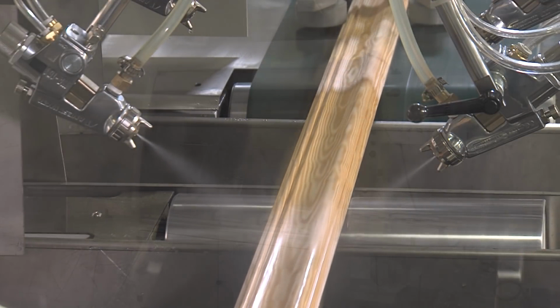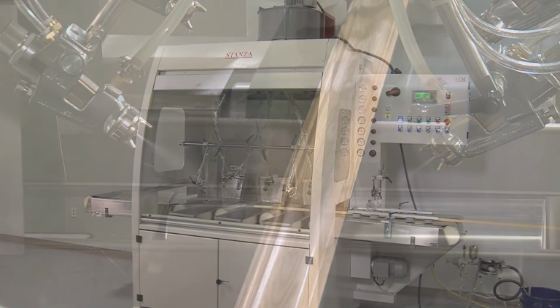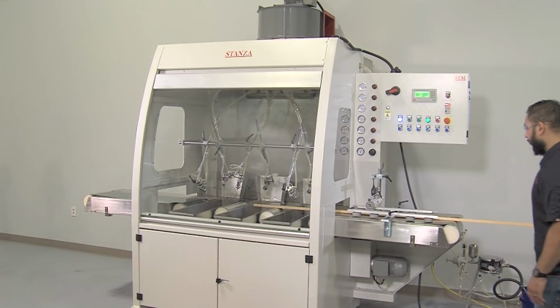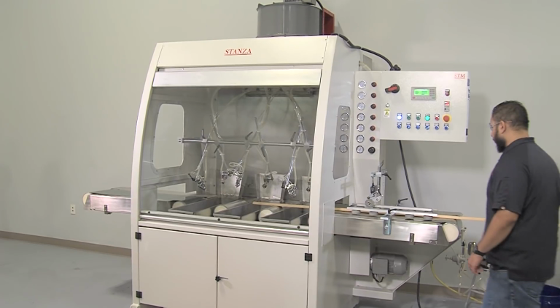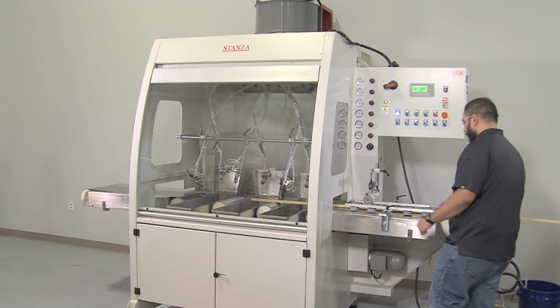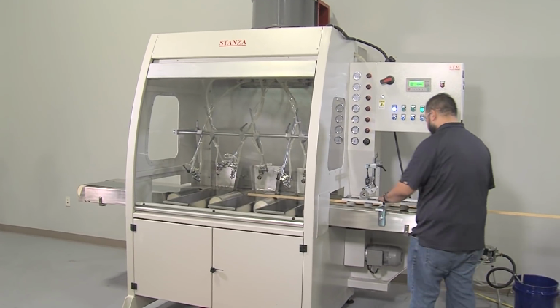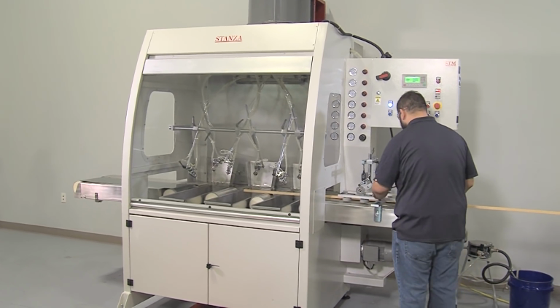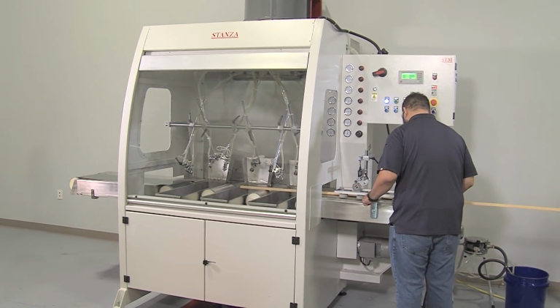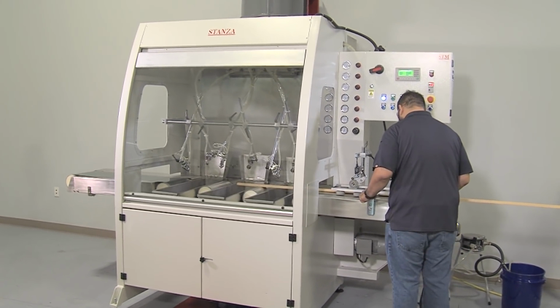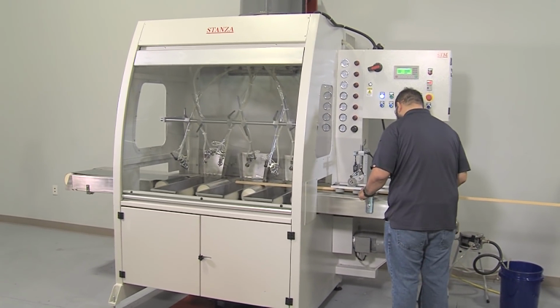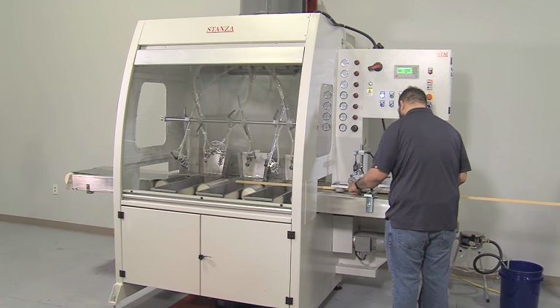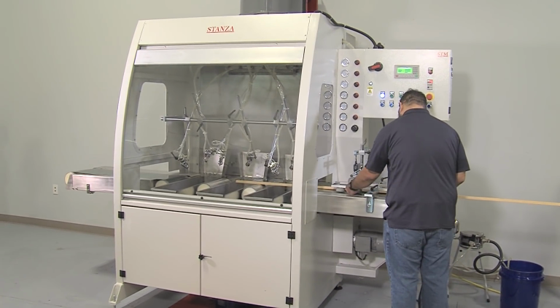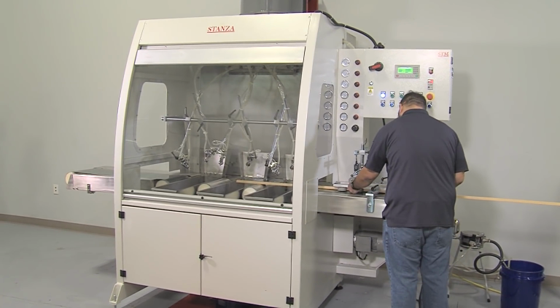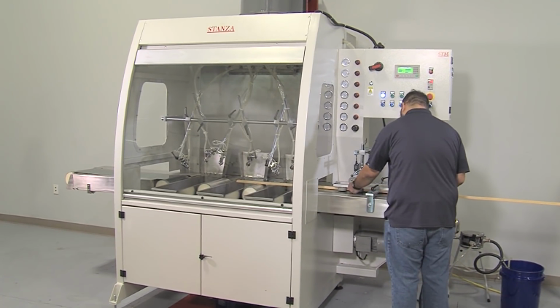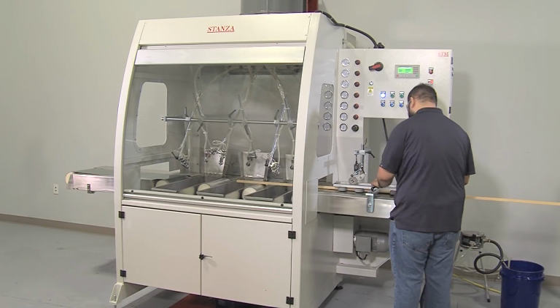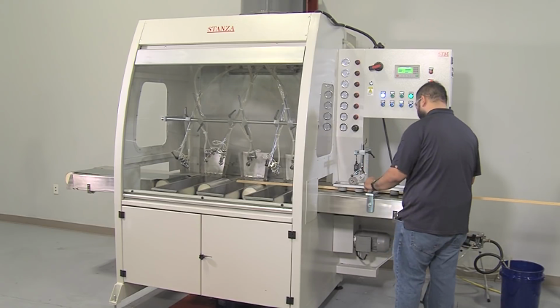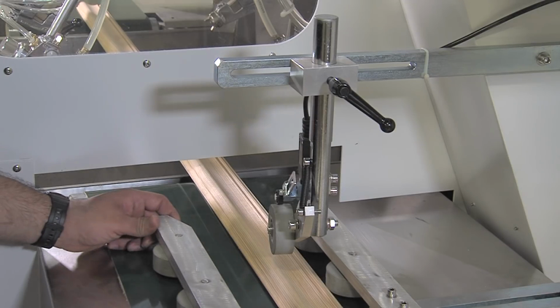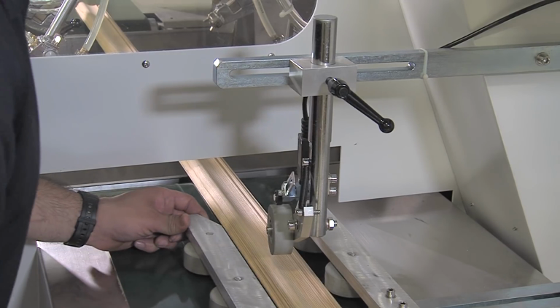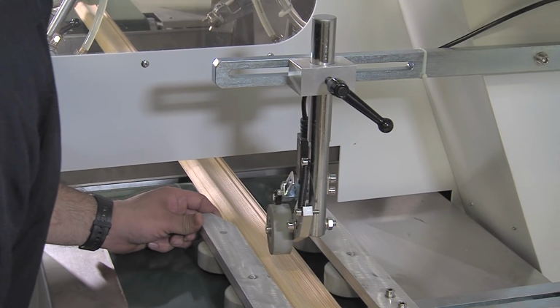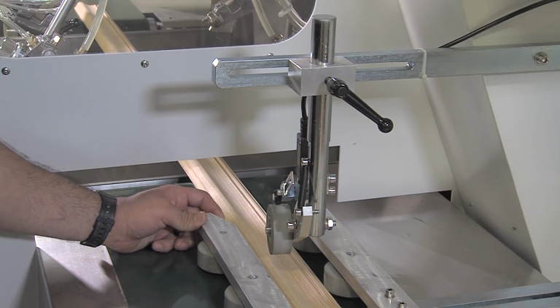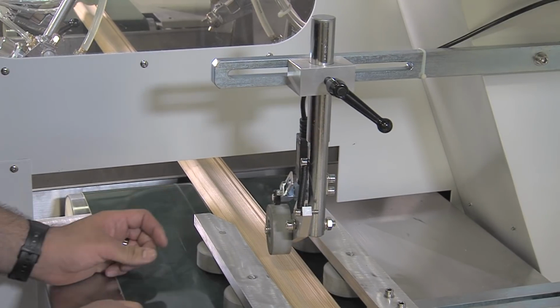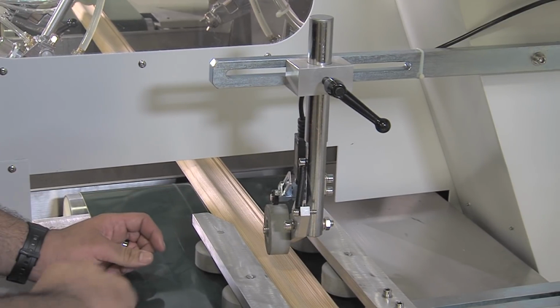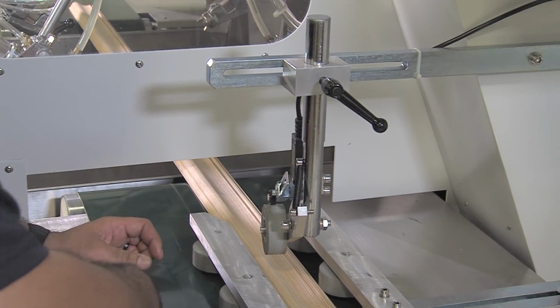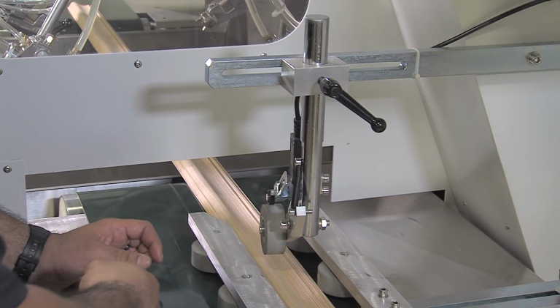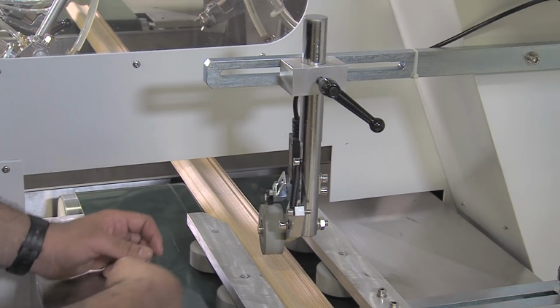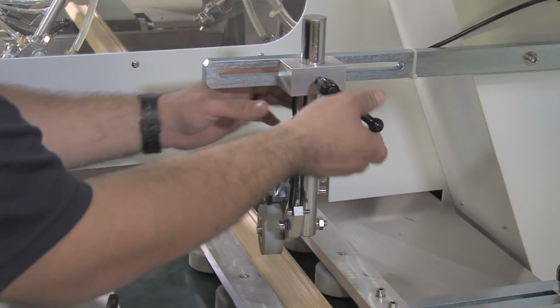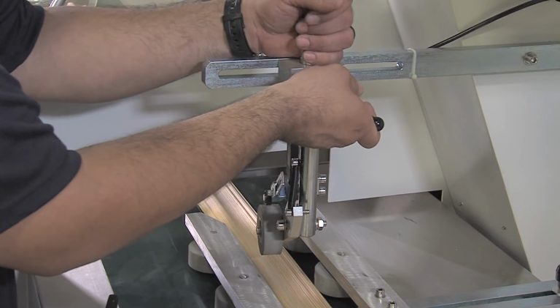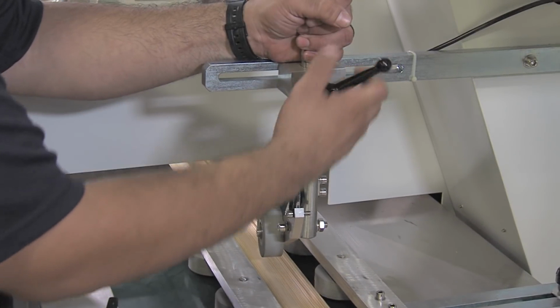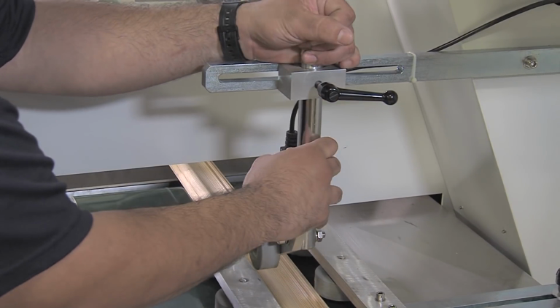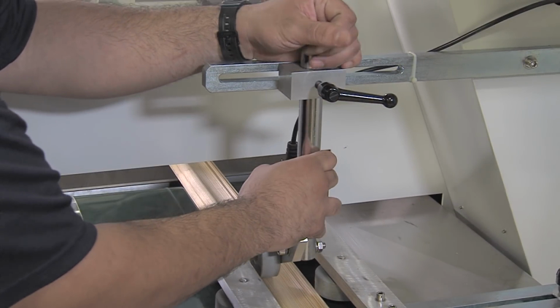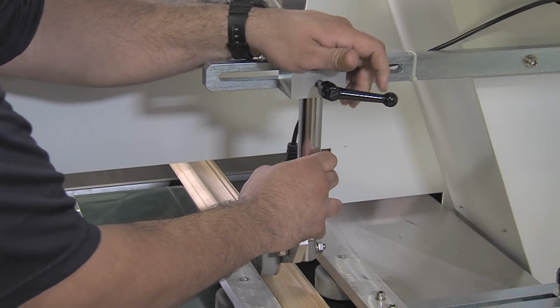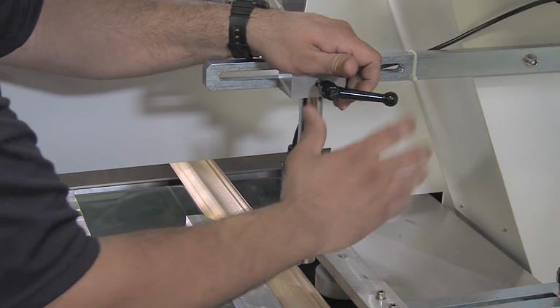Setting up the machine begins with adjusting the side guides and positioning the incoming sensor wheel. The sensor's job is to alert the machine control to the incoming and exiting piece, thus establishing a leading and trailing edge reference.